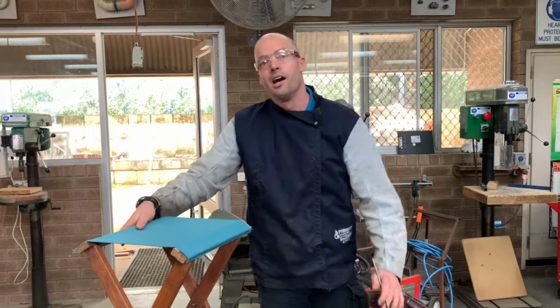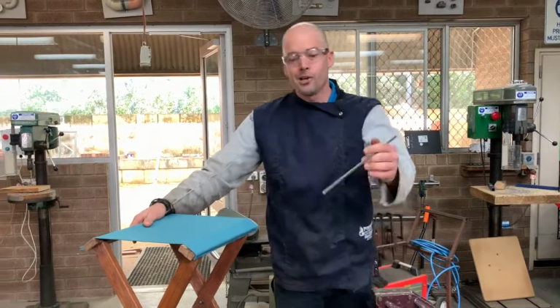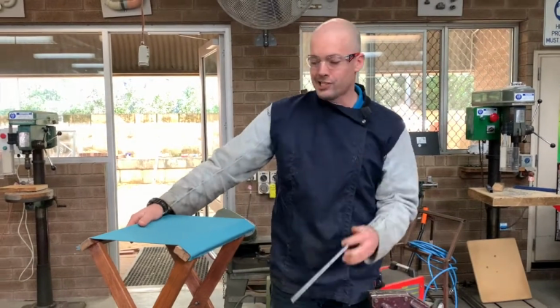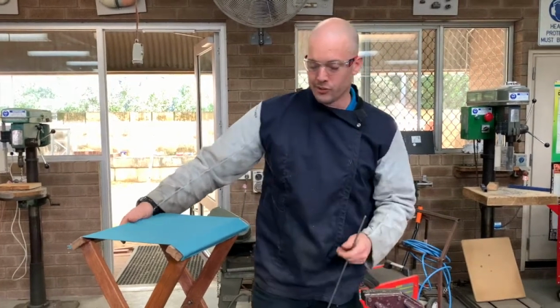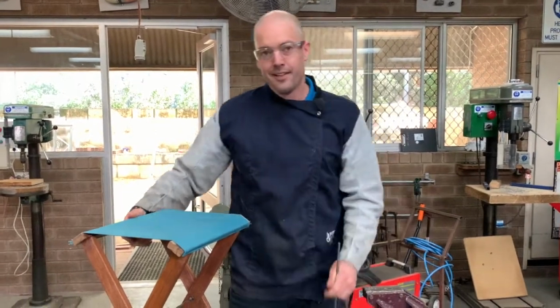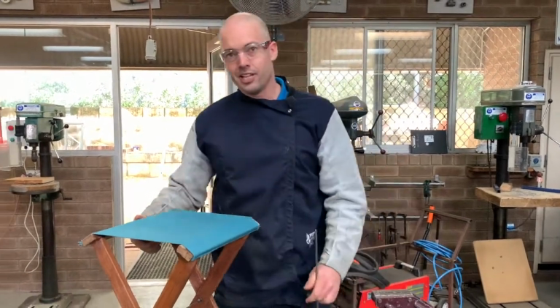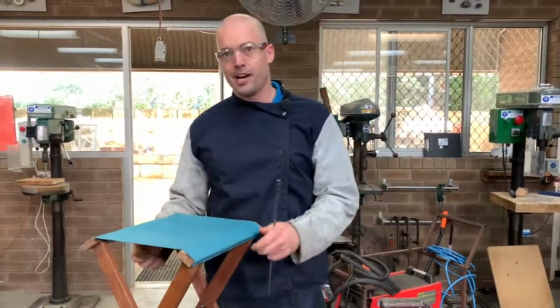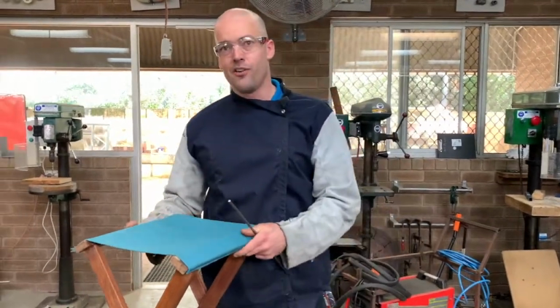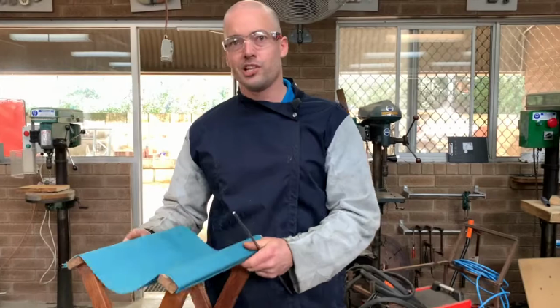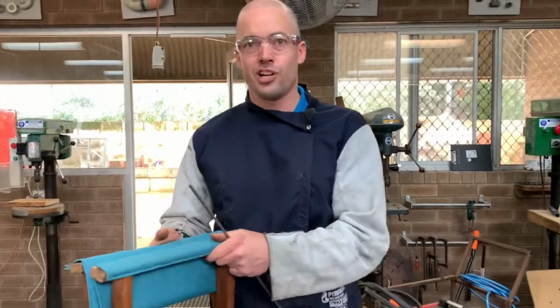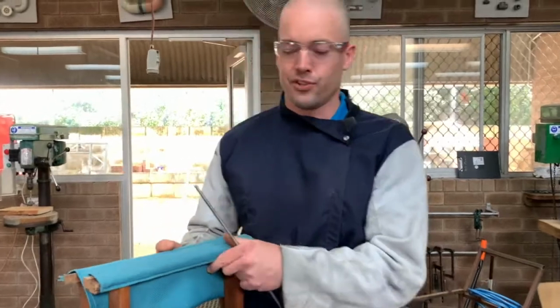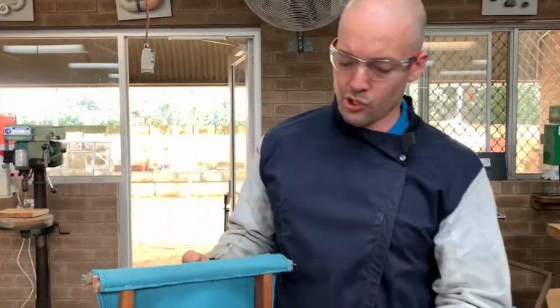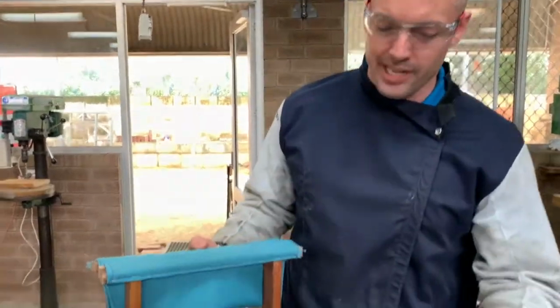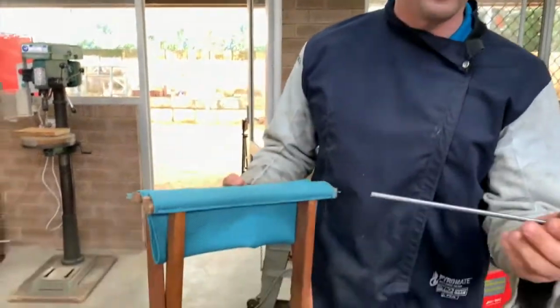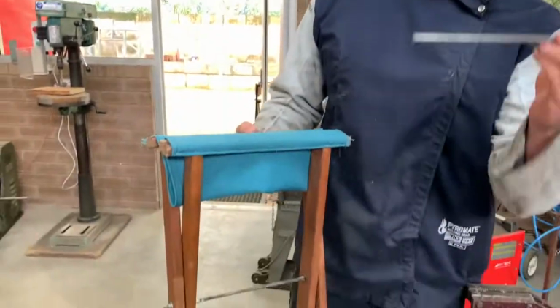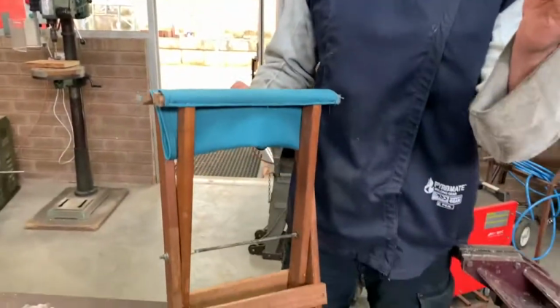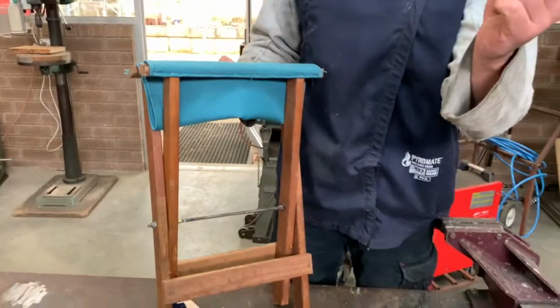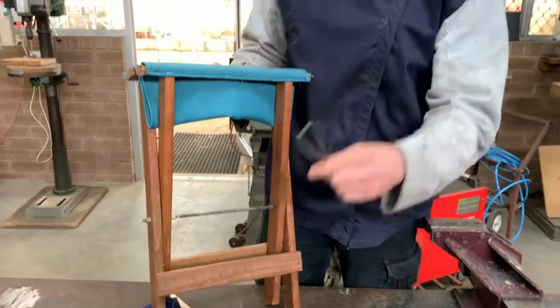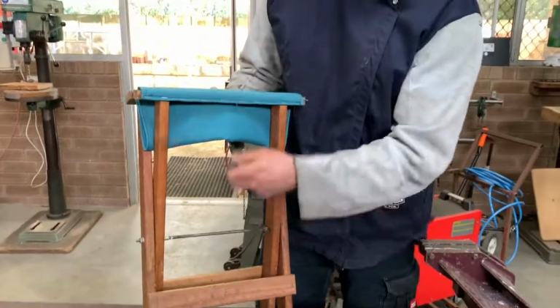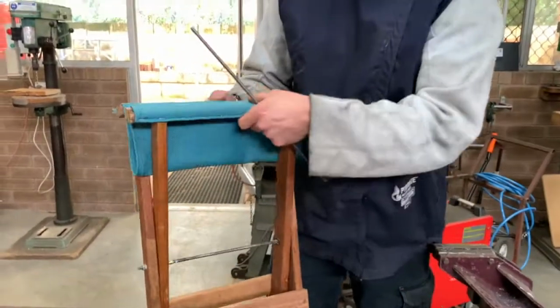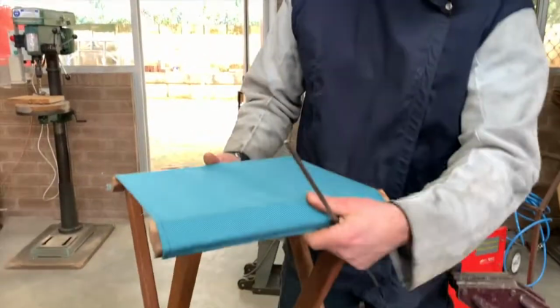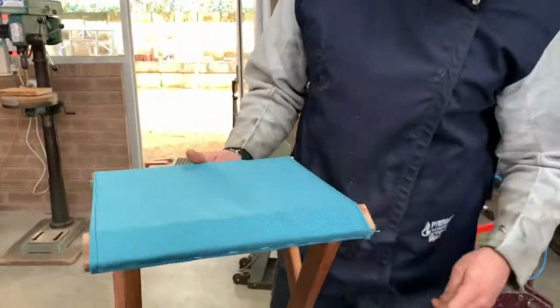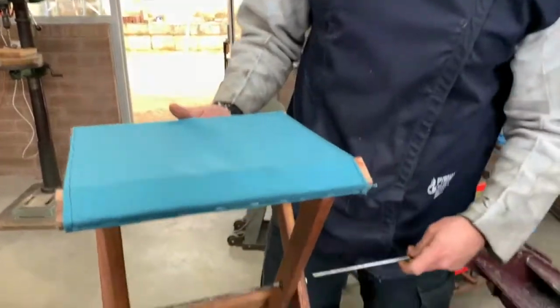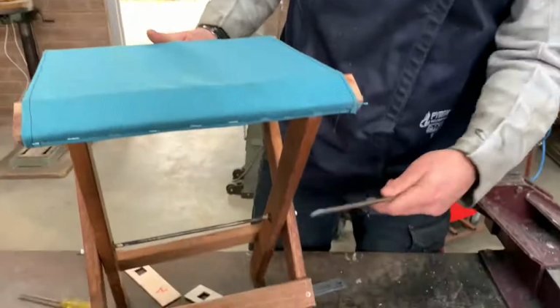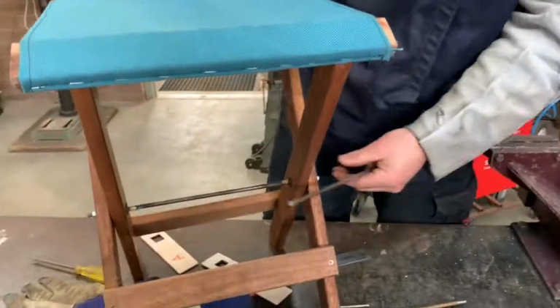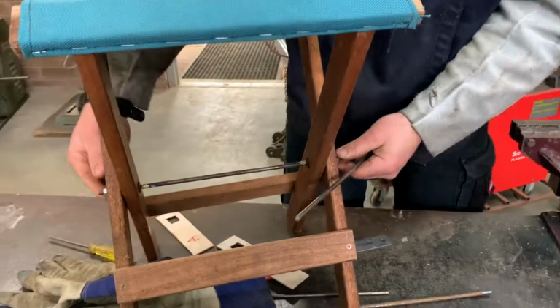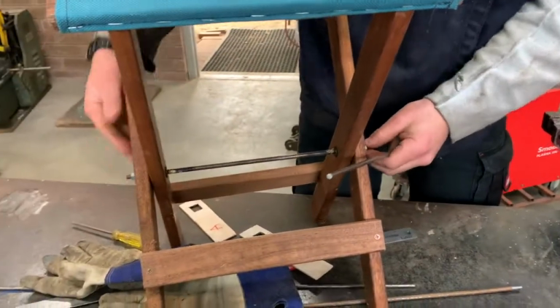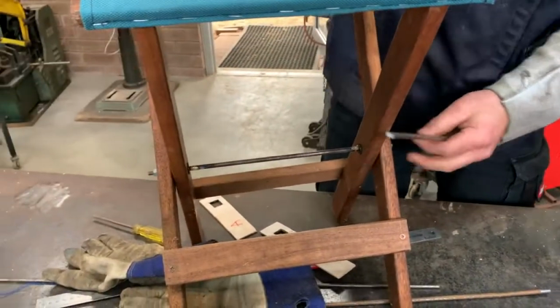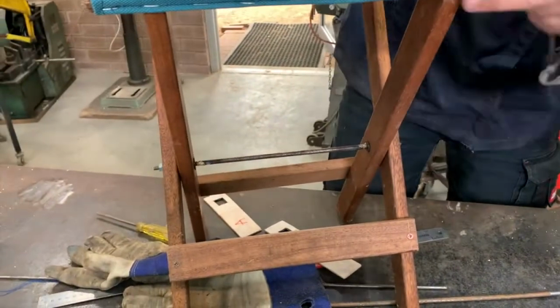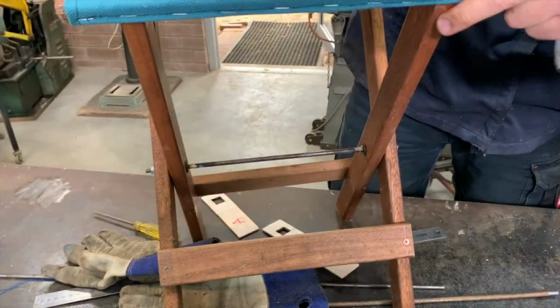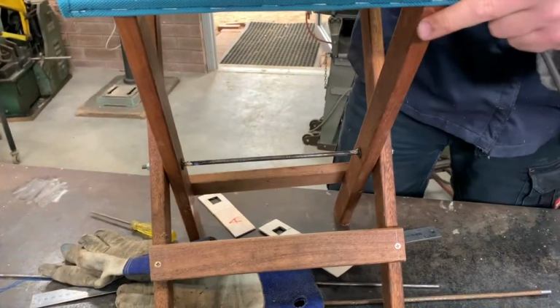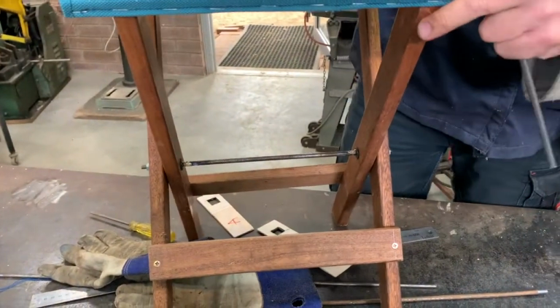Welcome back to the second part of the construction of the stool. Today we are working on making the axle. In your stool it pivots from this axle and that allows the chair to expand.